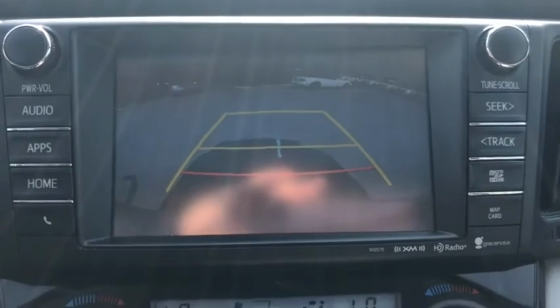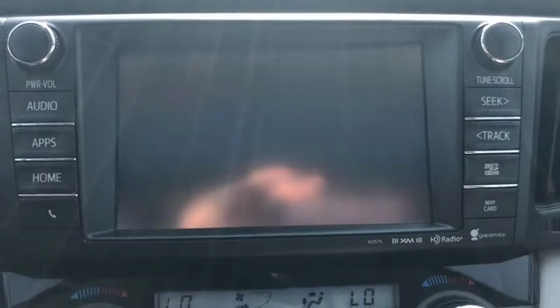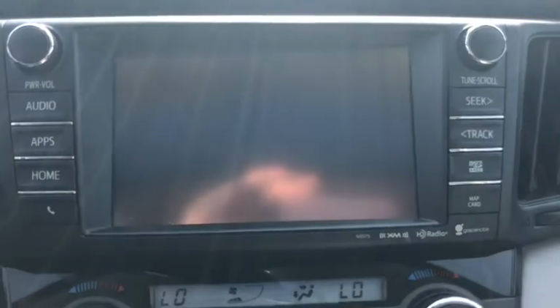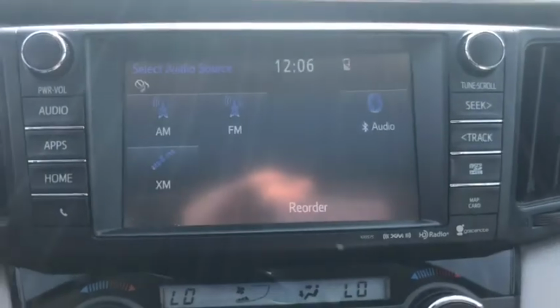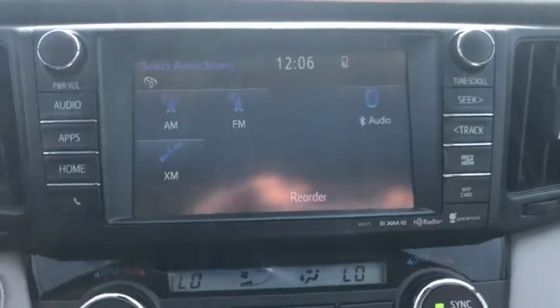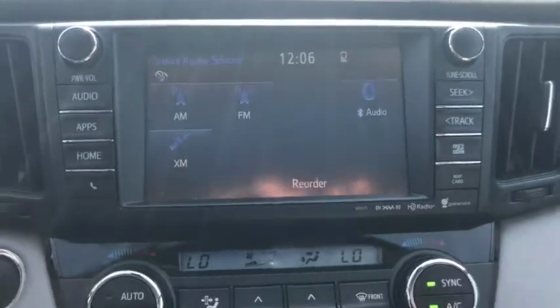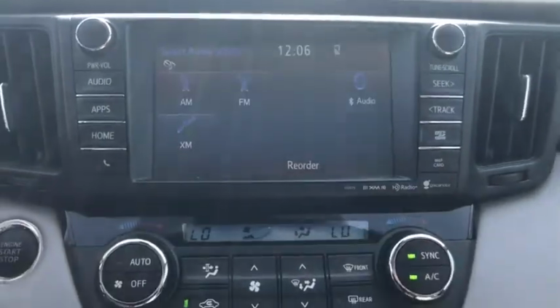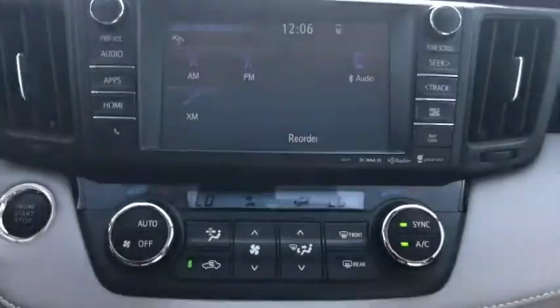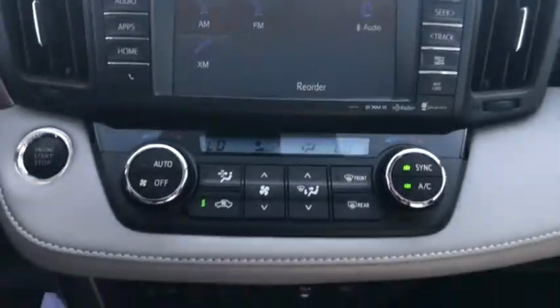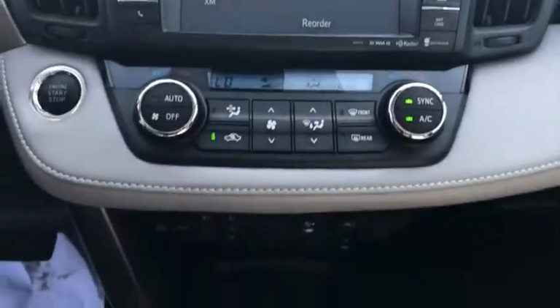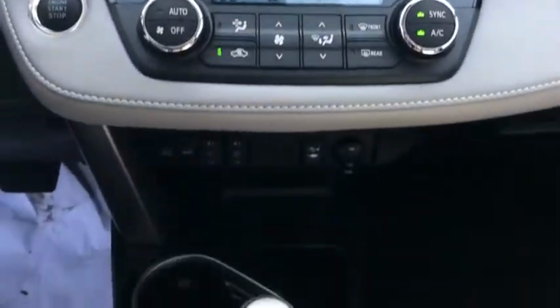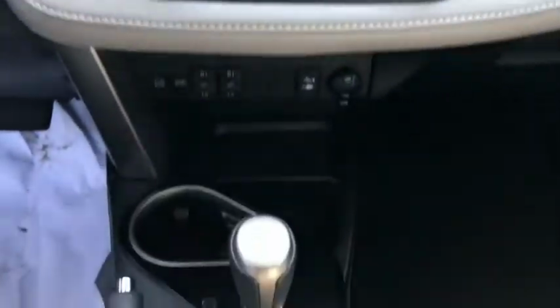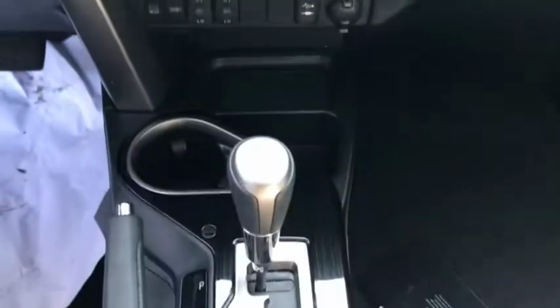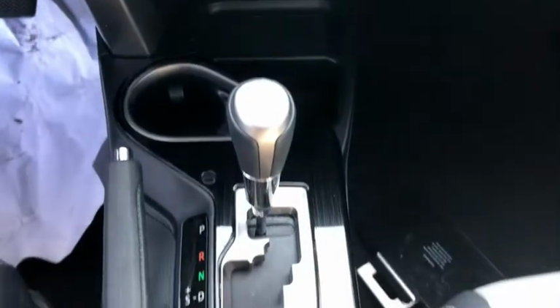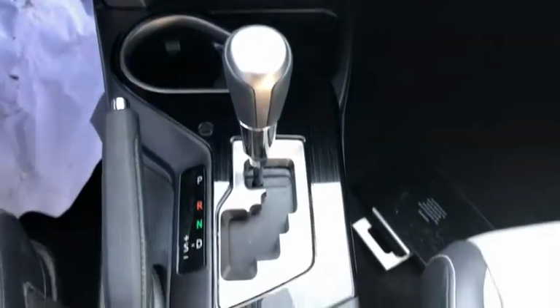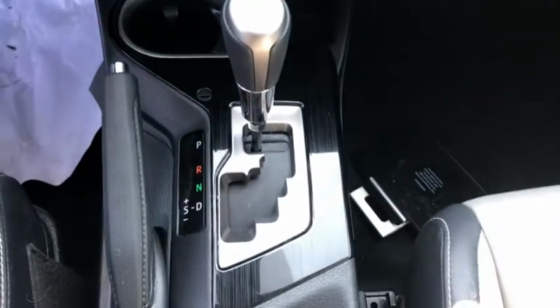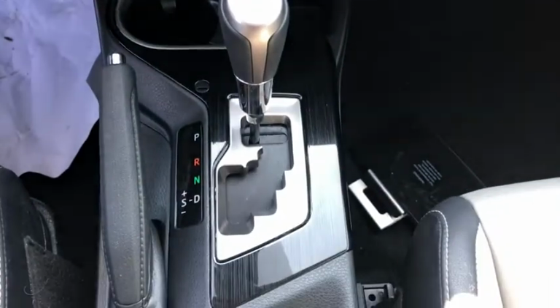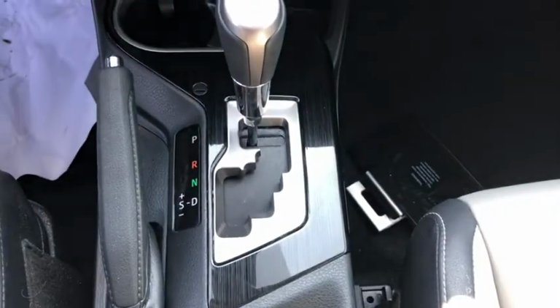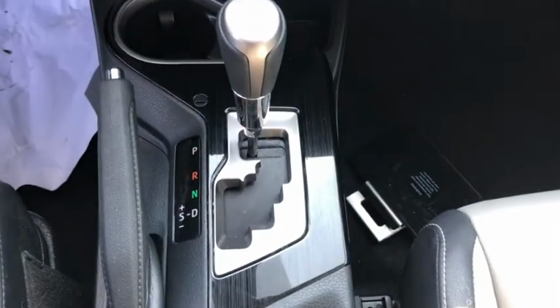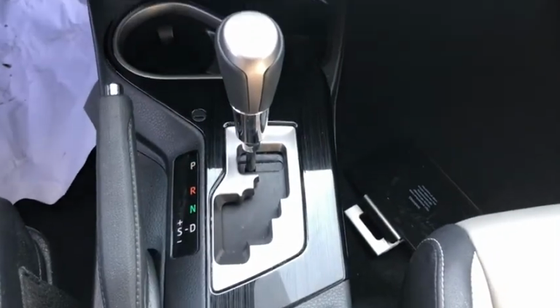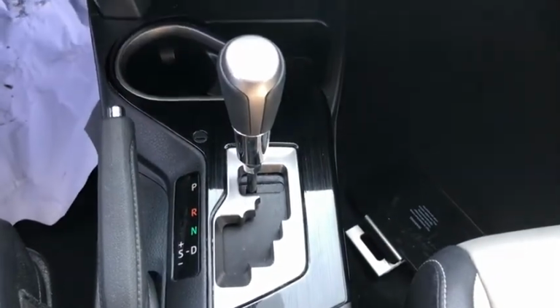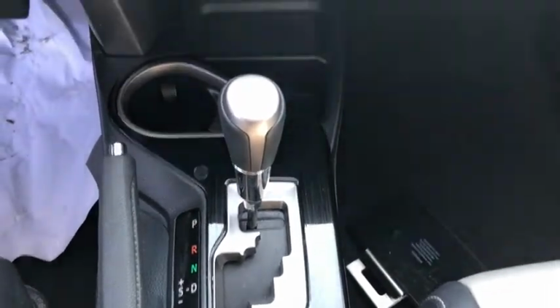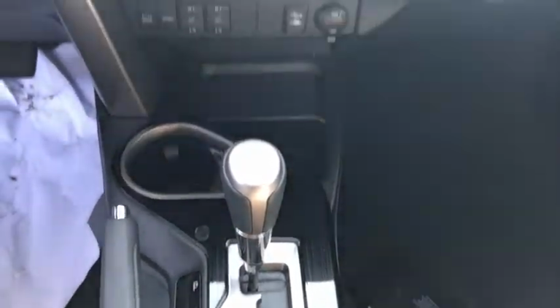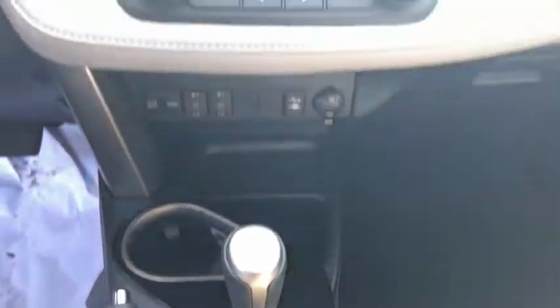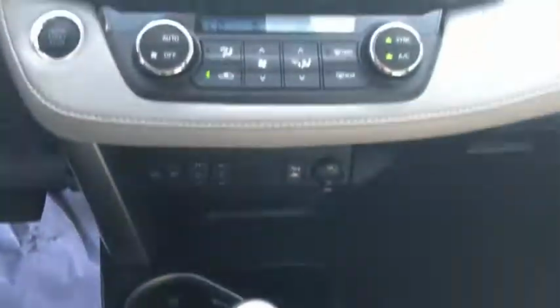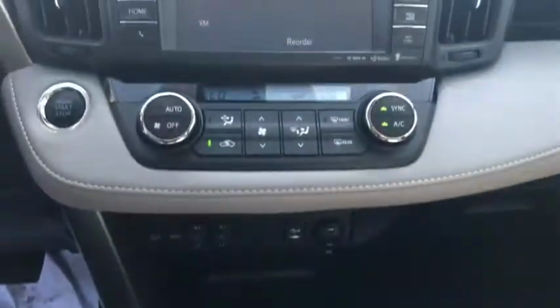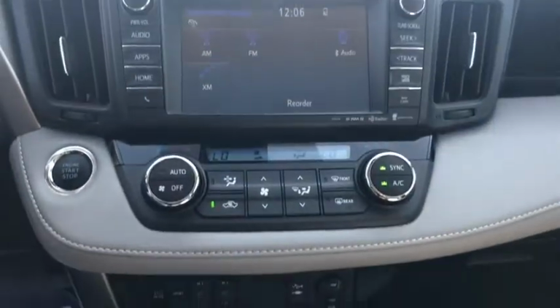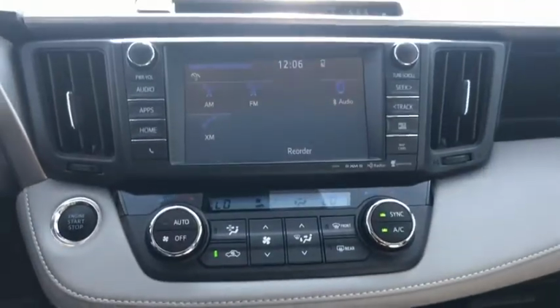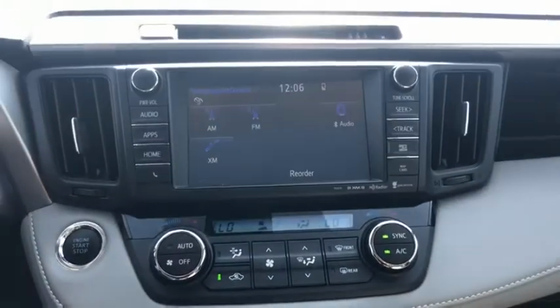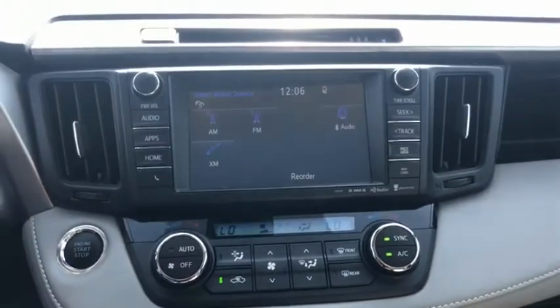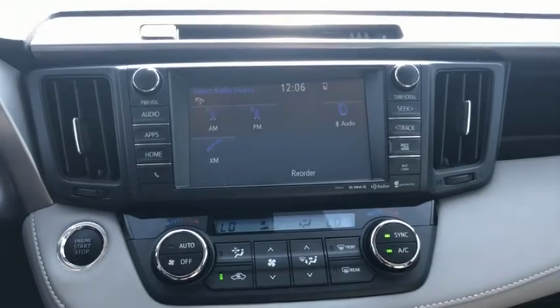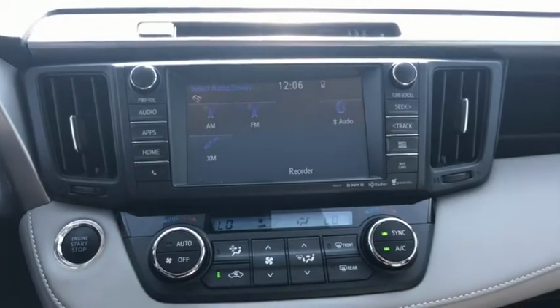Heated front seats, power windows, electronic stability control, compass, fog lights, power moonroof, panic alarm, brake assist, overhead console.